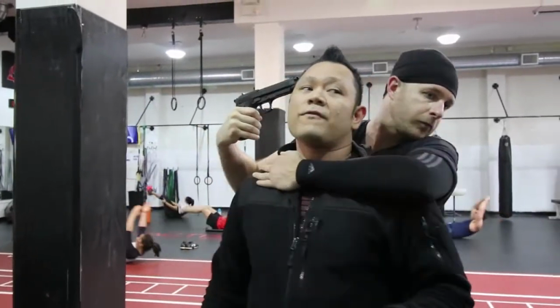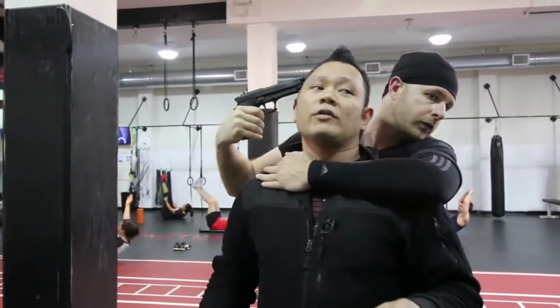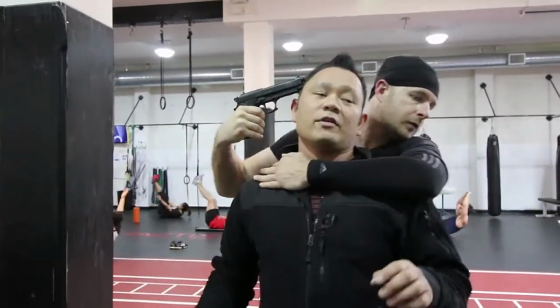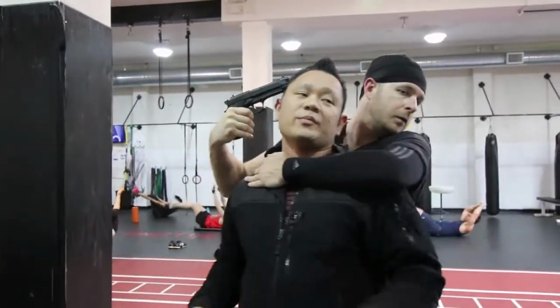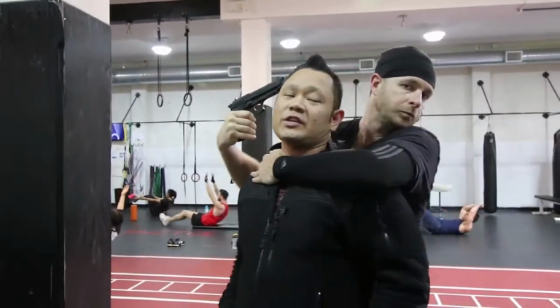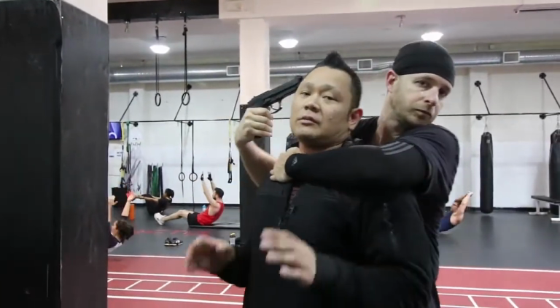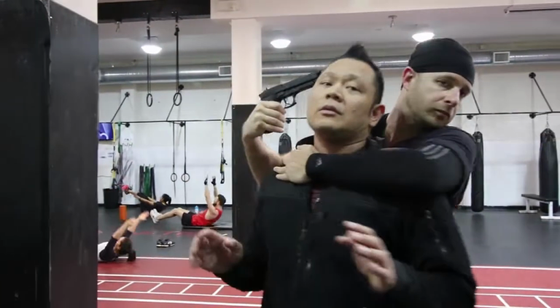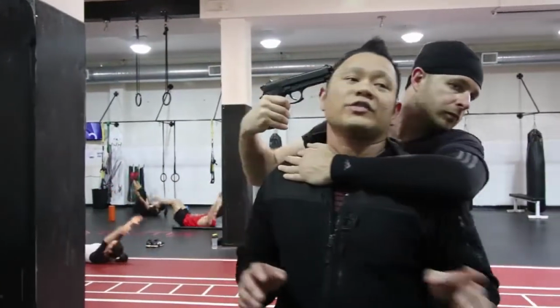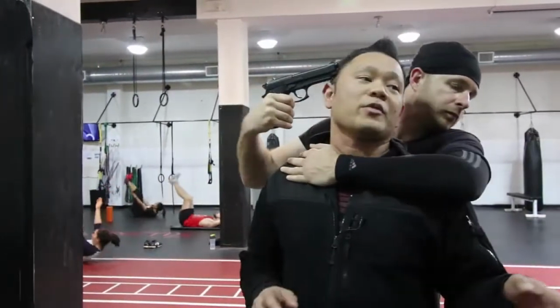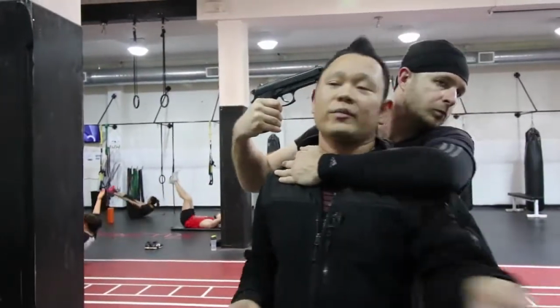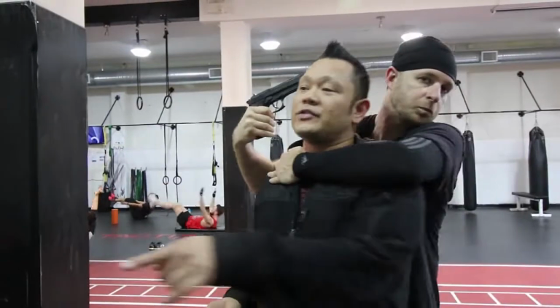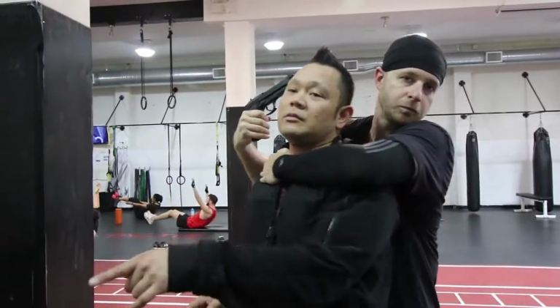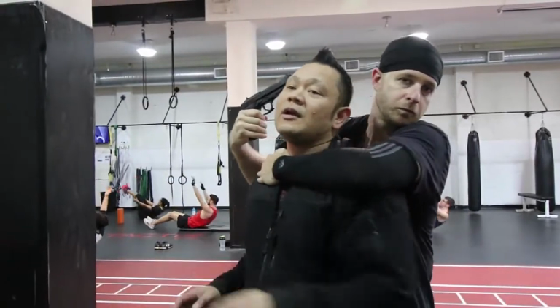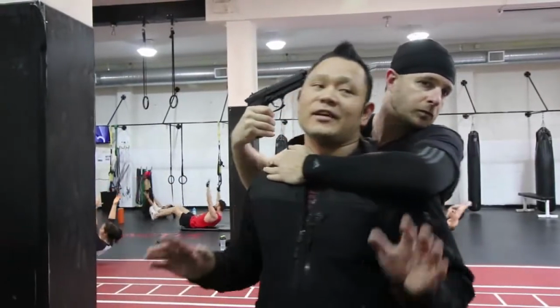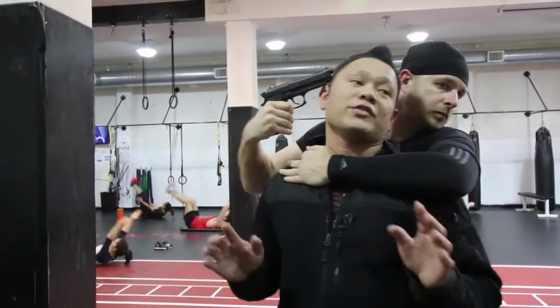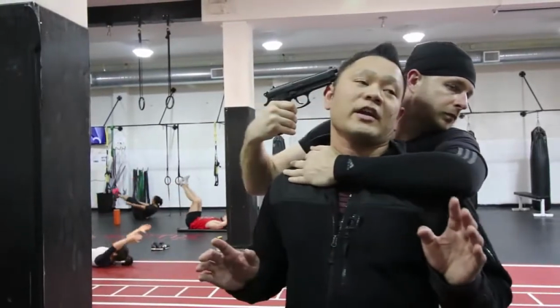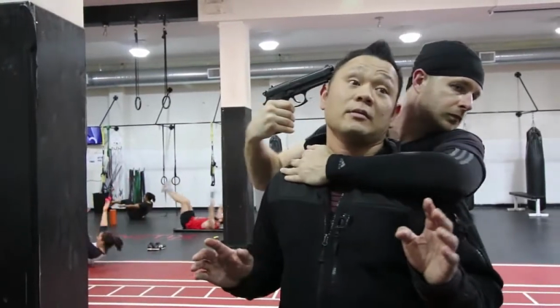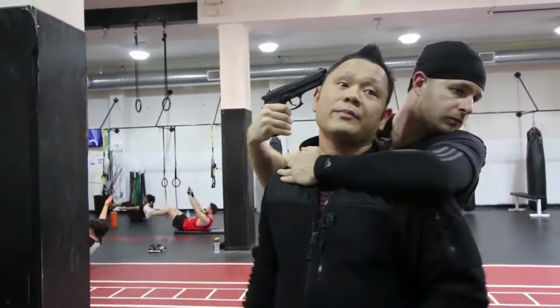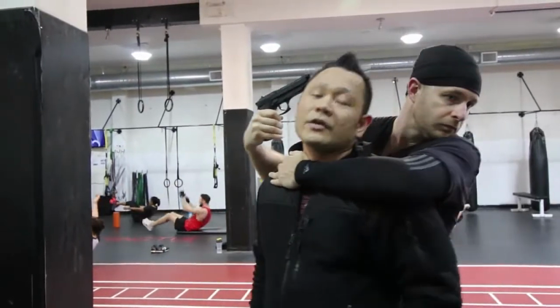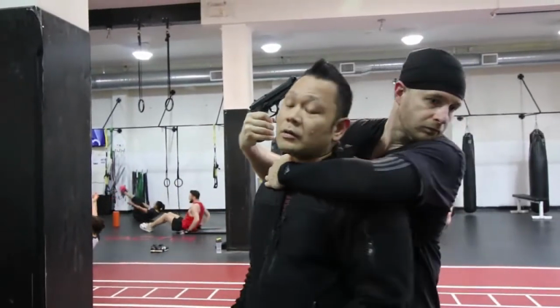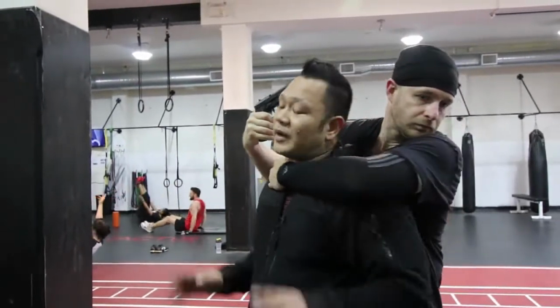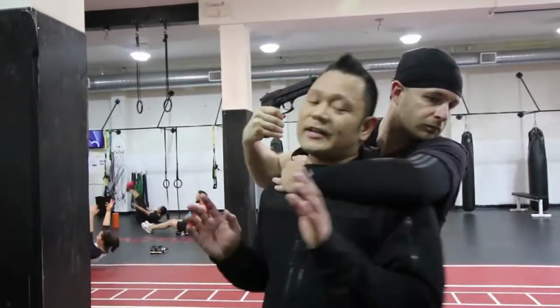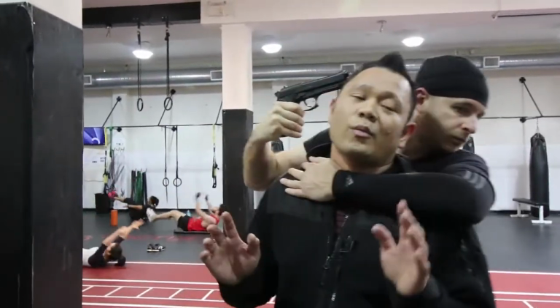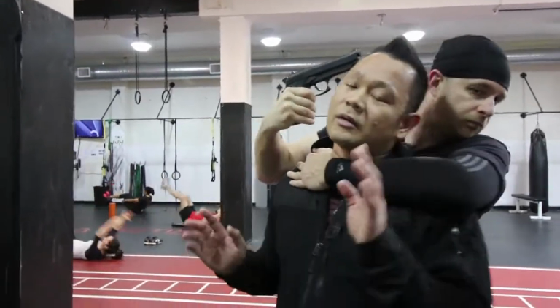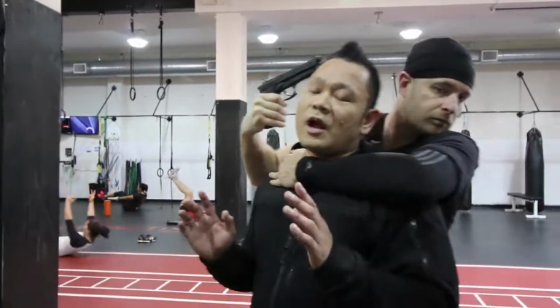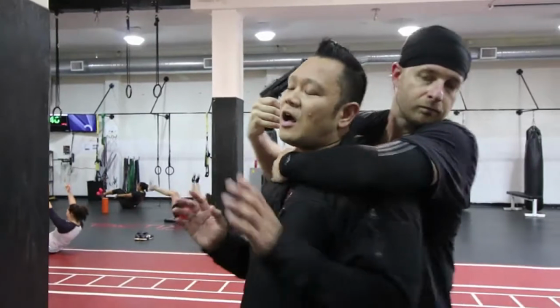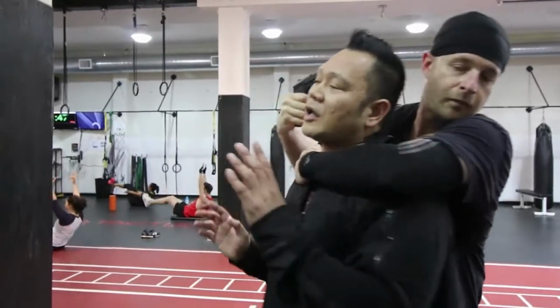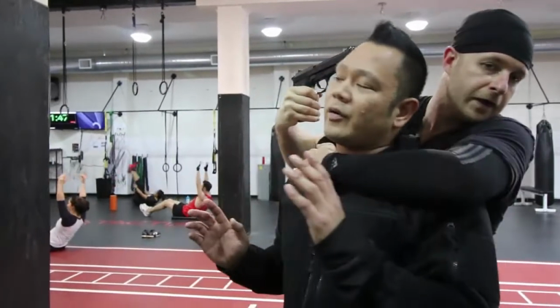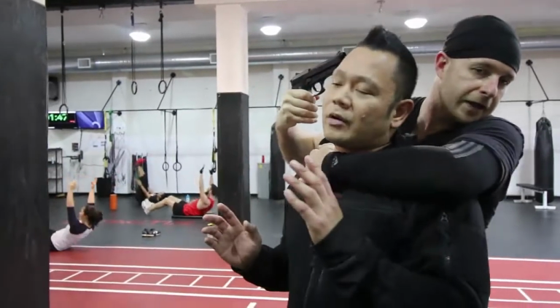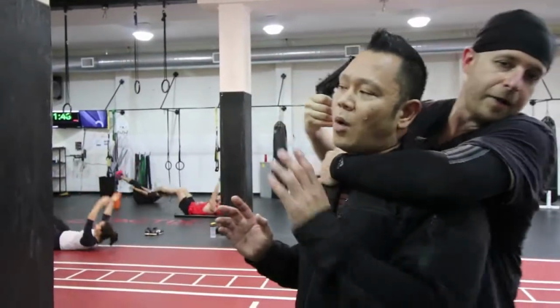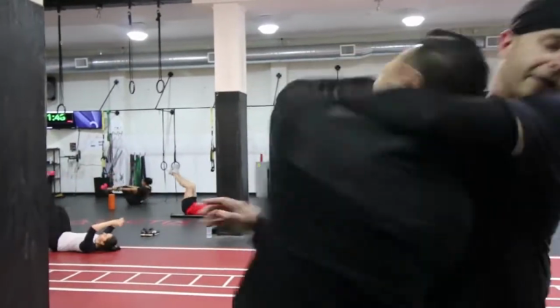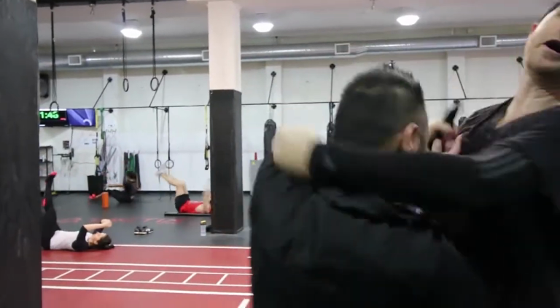Before you guys start any procedure, what's the common rule that we always do? Hands up, always look scared. So buddy, take it easy. One... two... ten.